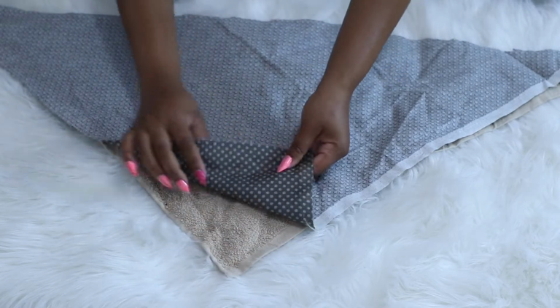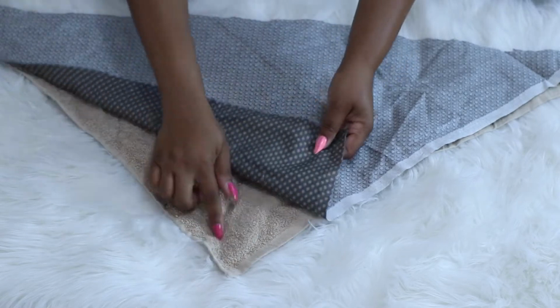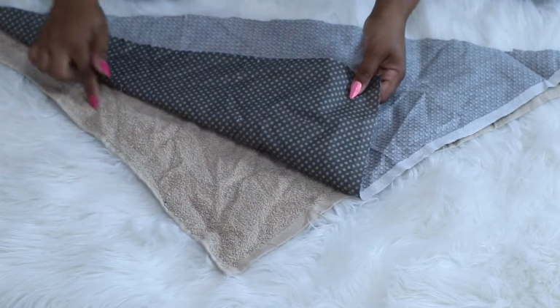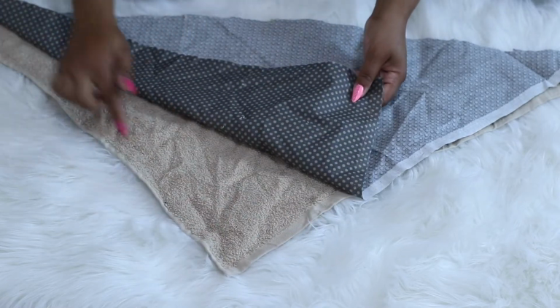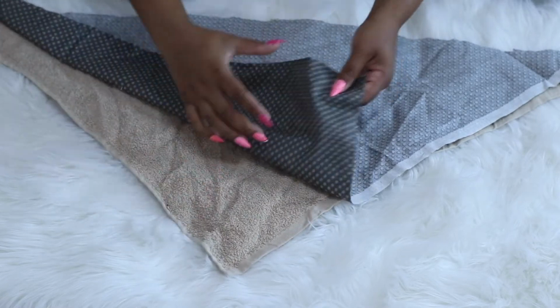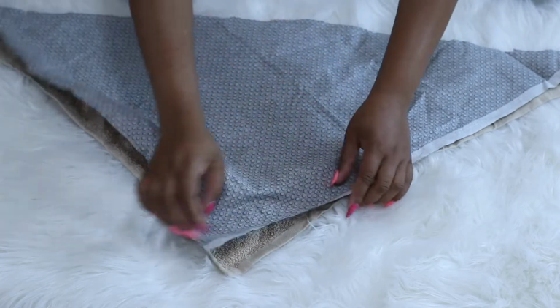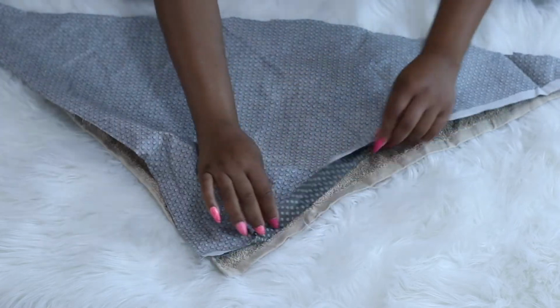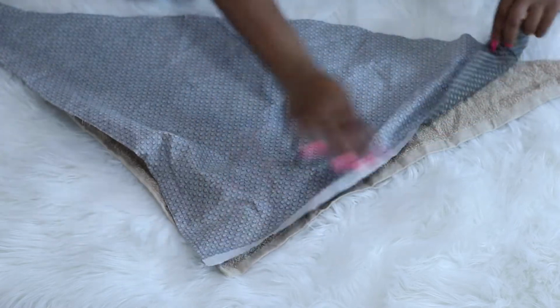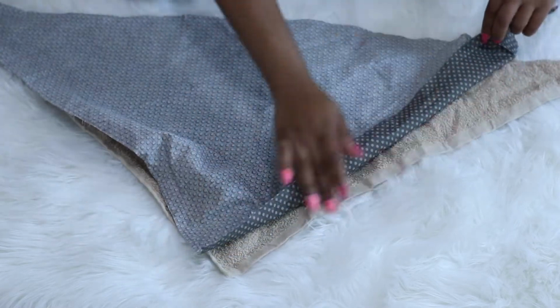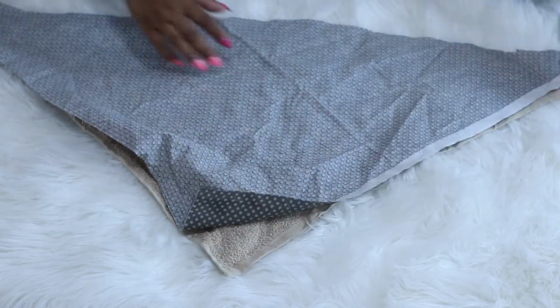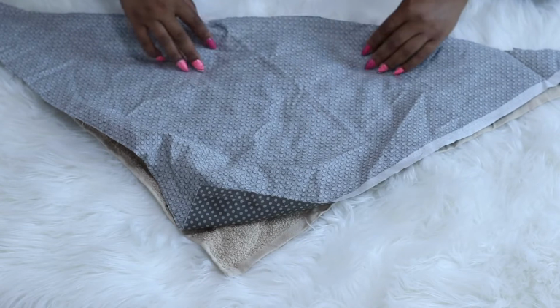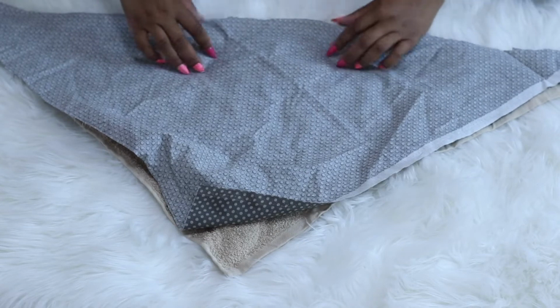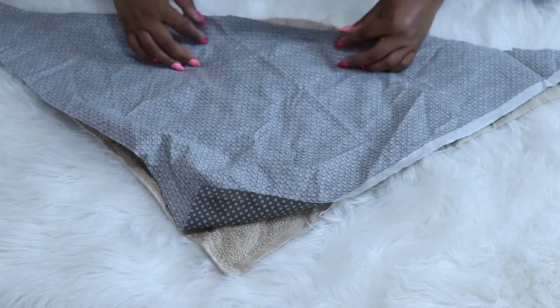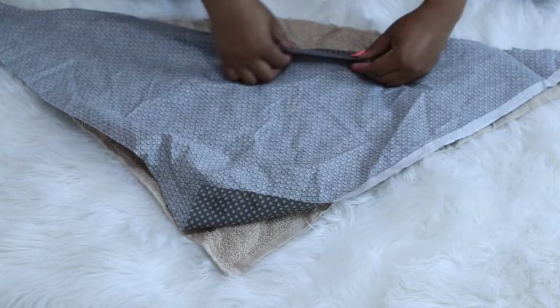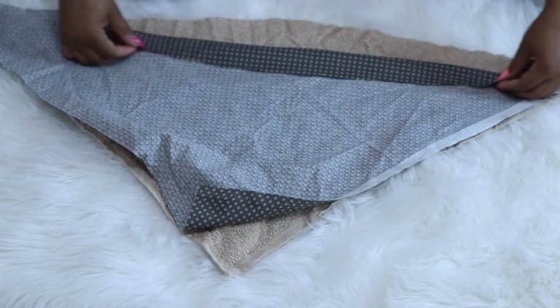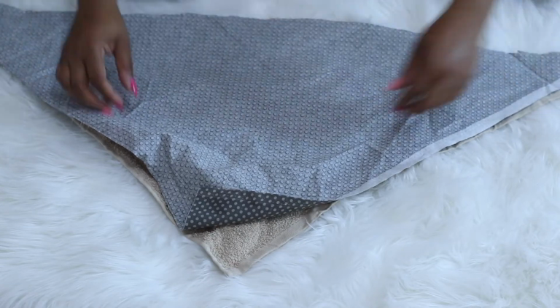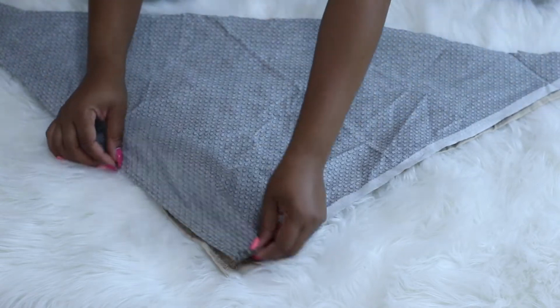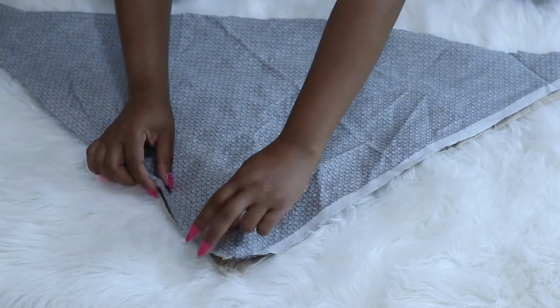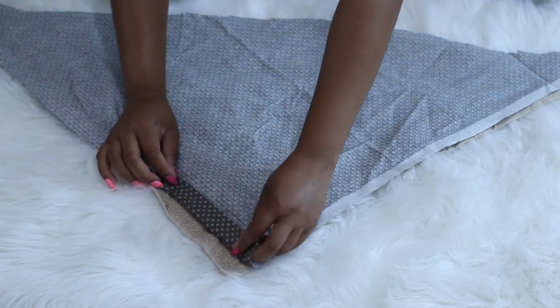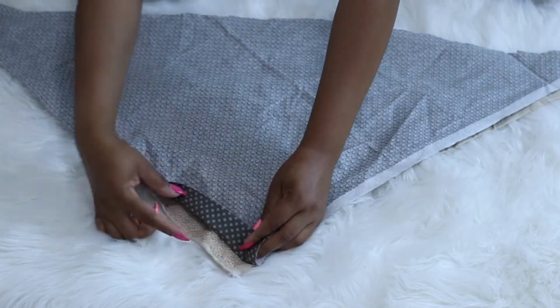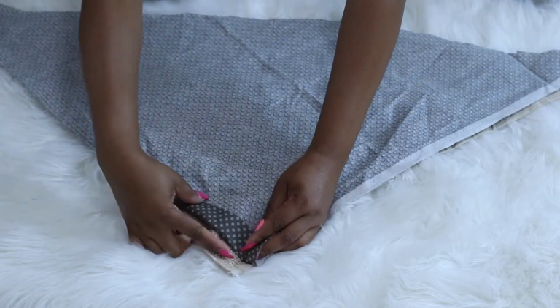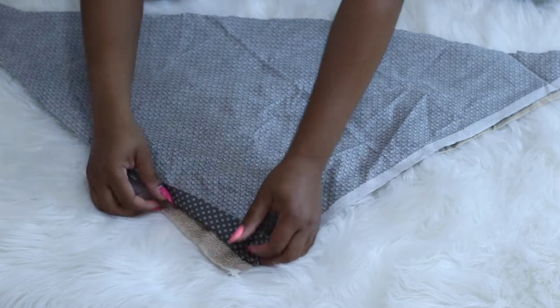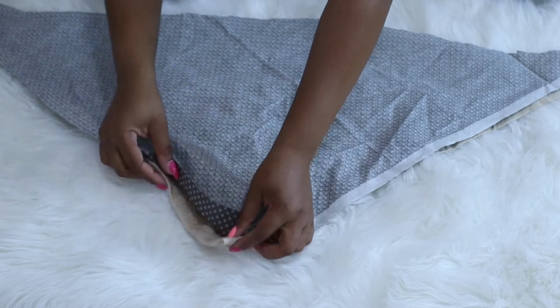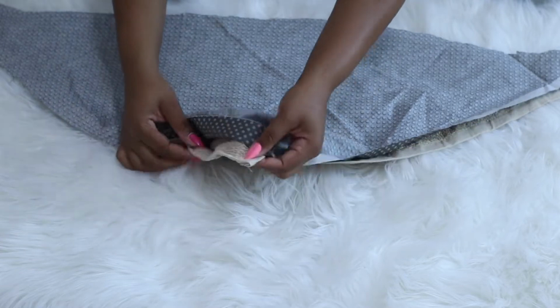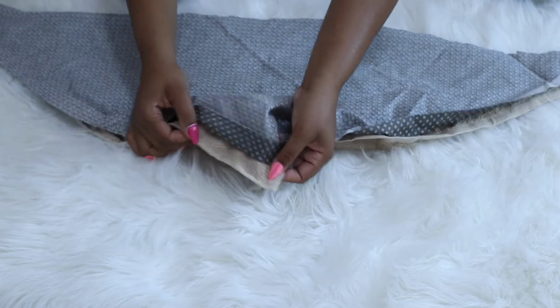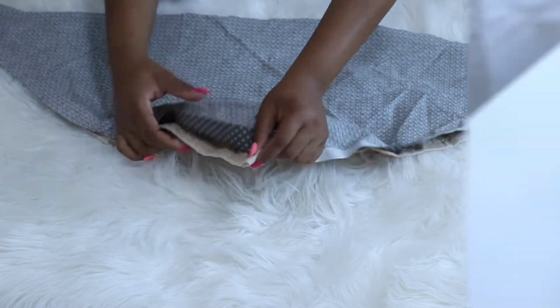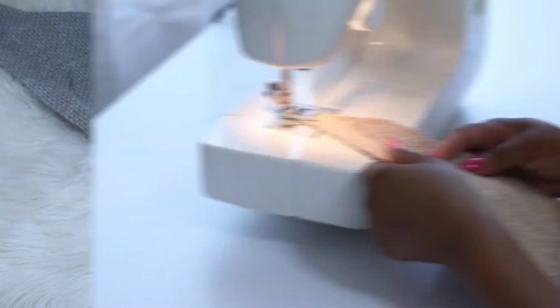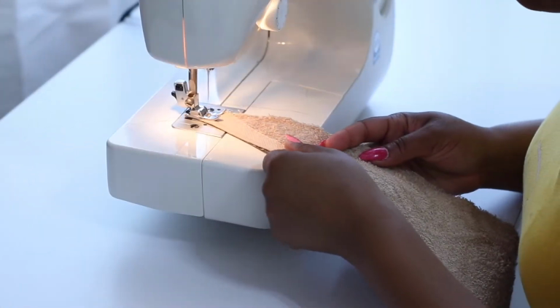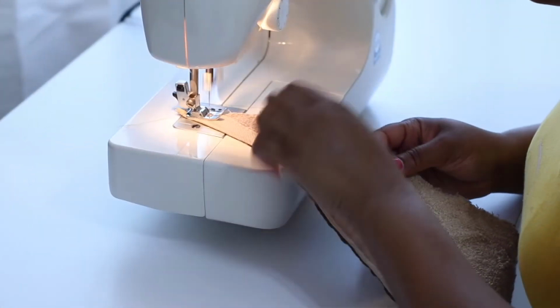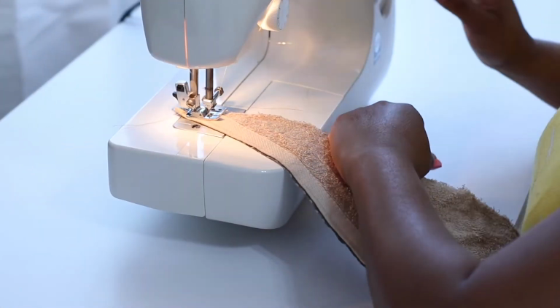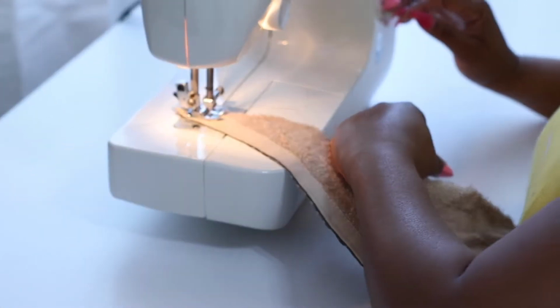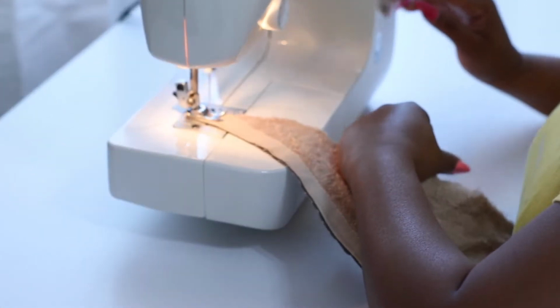Now we're going to take both pieces of fabric and sew them together, making sure the pattern side is down. We're going to sew all around the perimeter and leave a one to two inch opening so that we can pull the fabric through and turn it right side out.